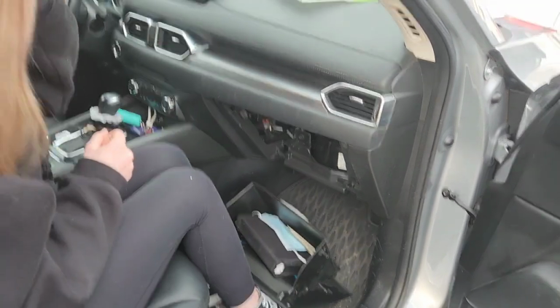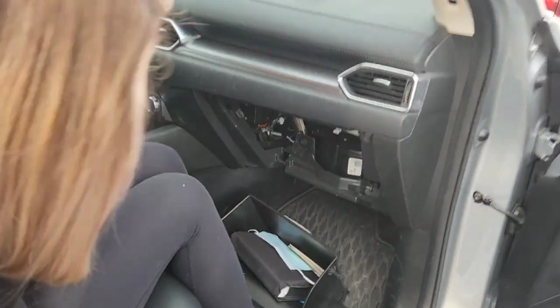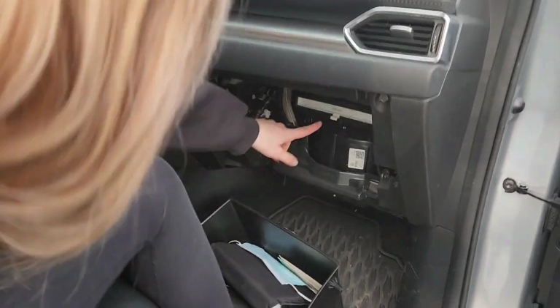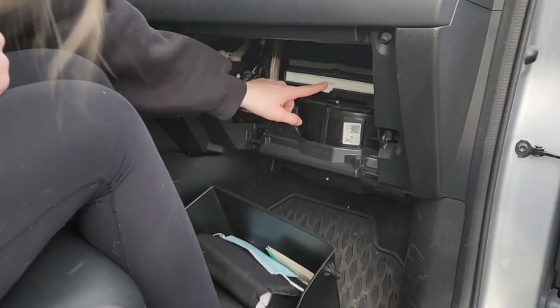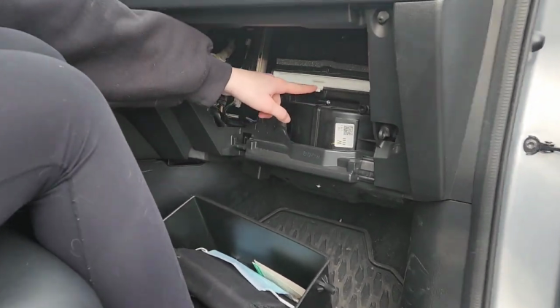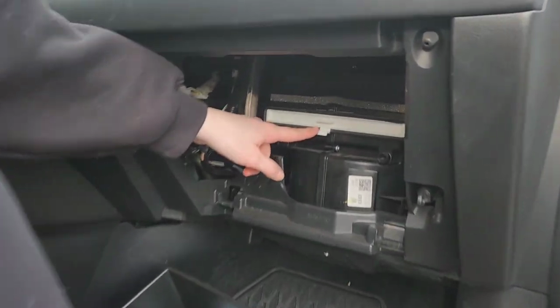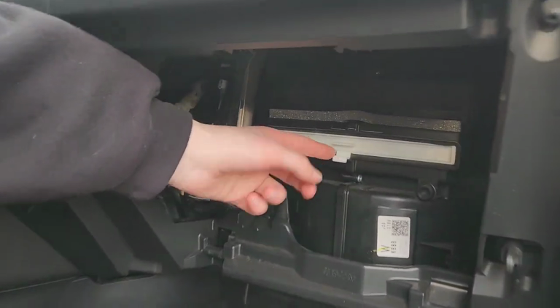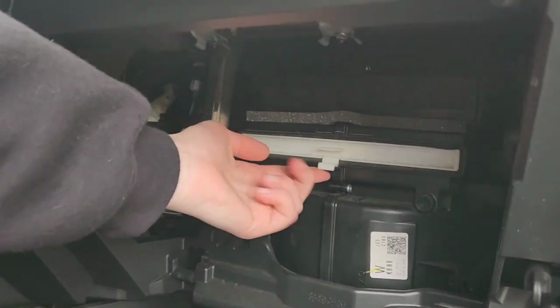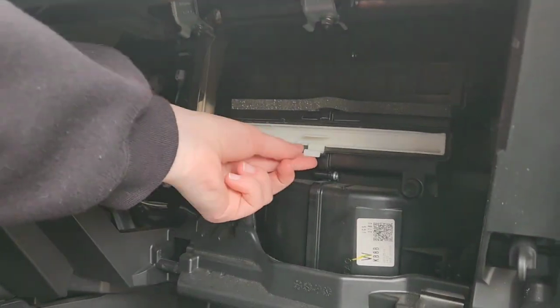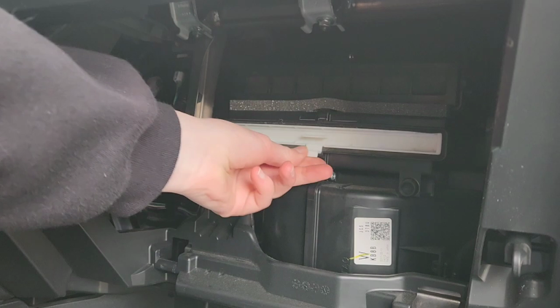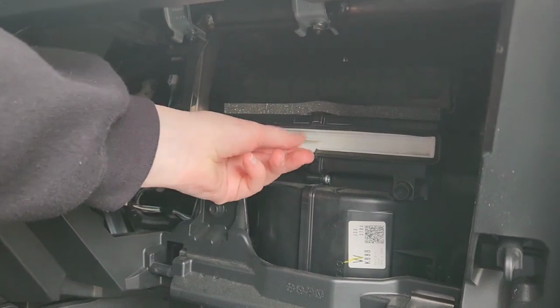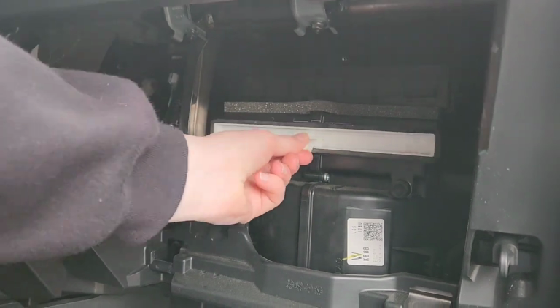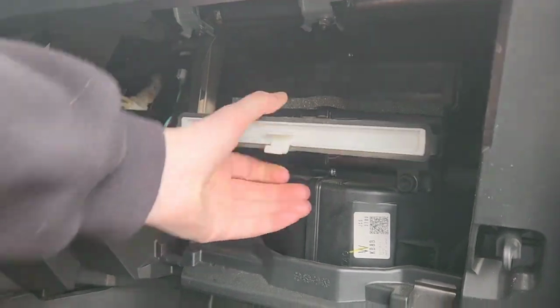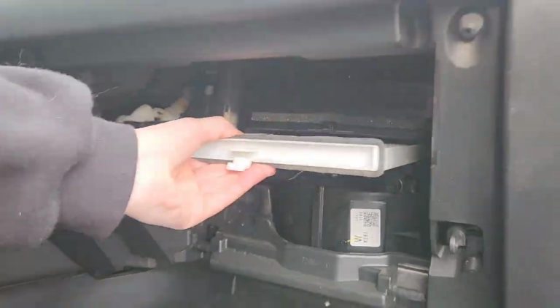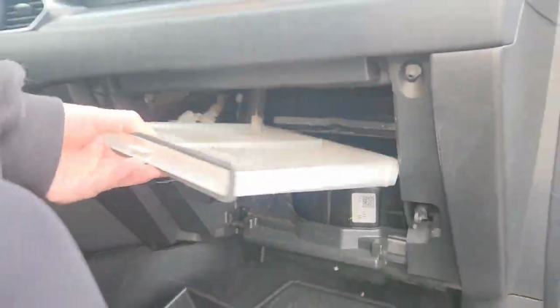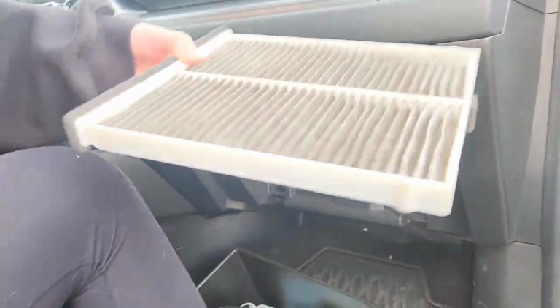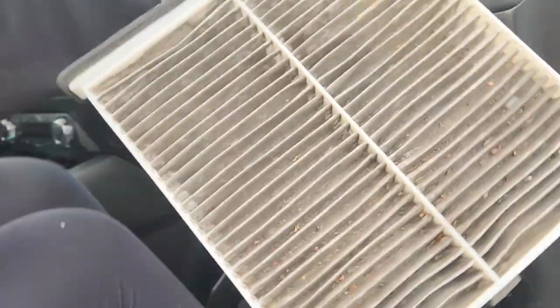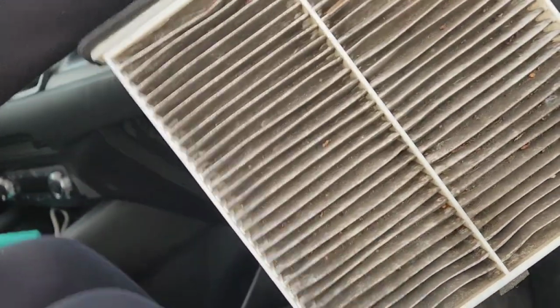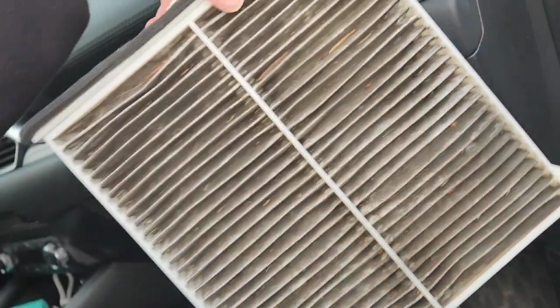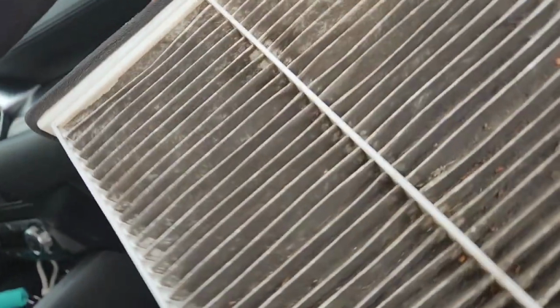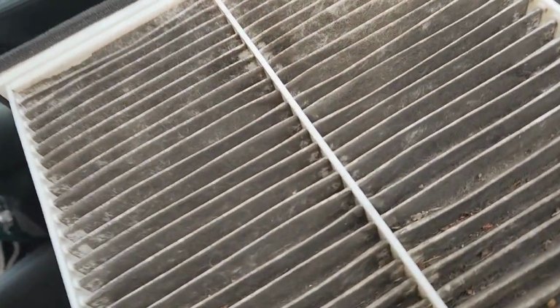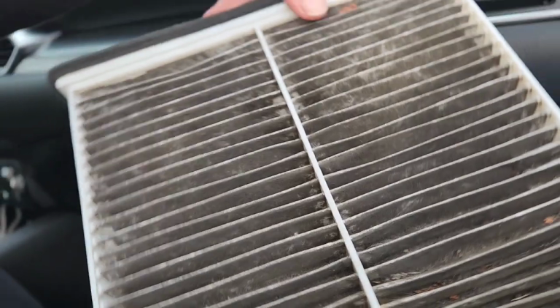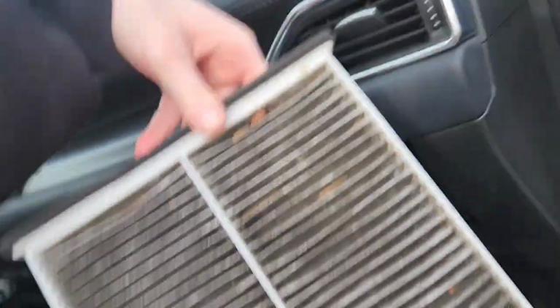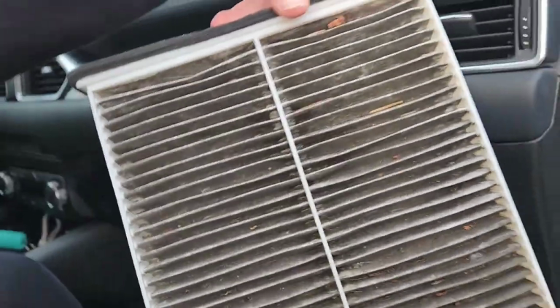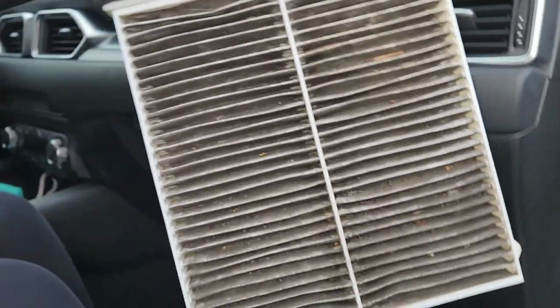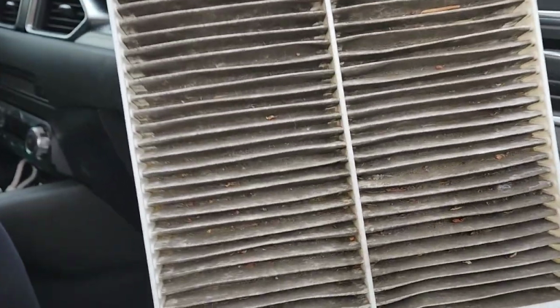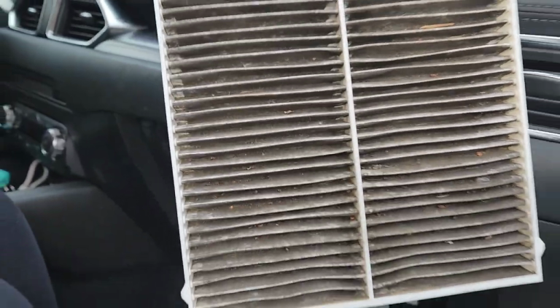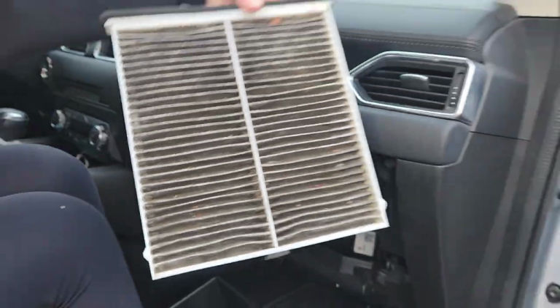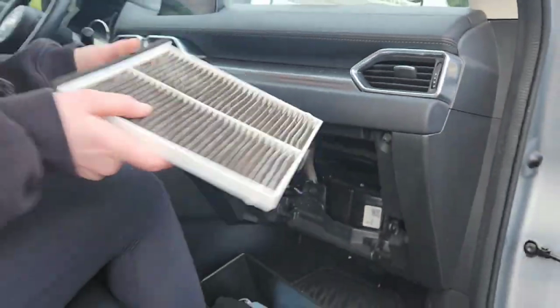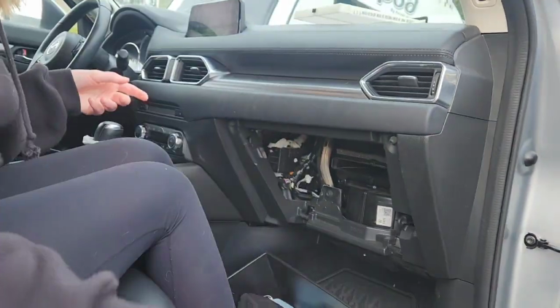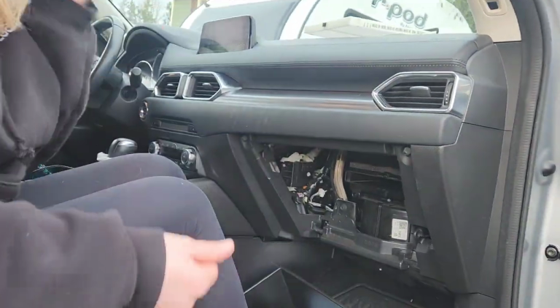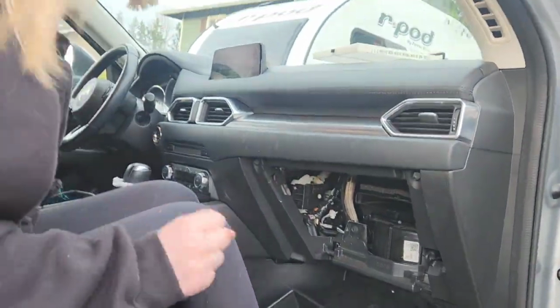Next you're going to look for this white tab down here. You're going to want to pull it up and pull it out, and then you see how nasty your air filter looks — a lot of pine needles — and then you throw it on the ground because you don't need it.